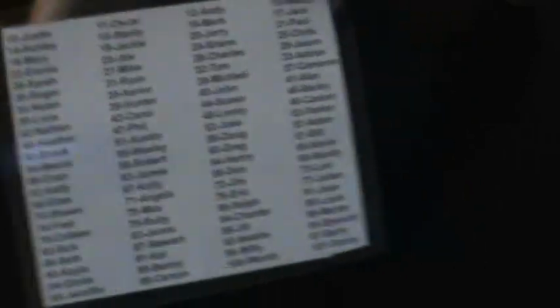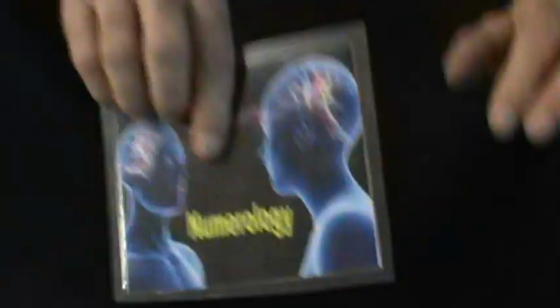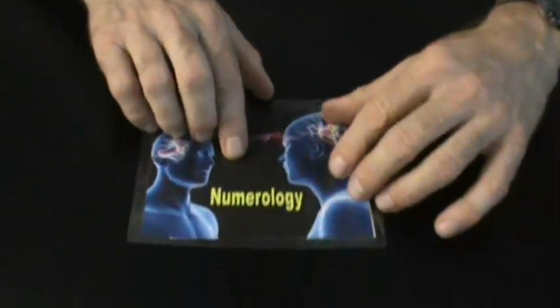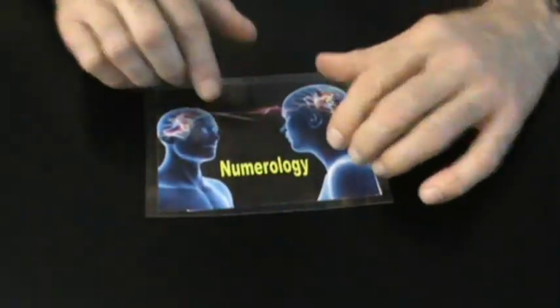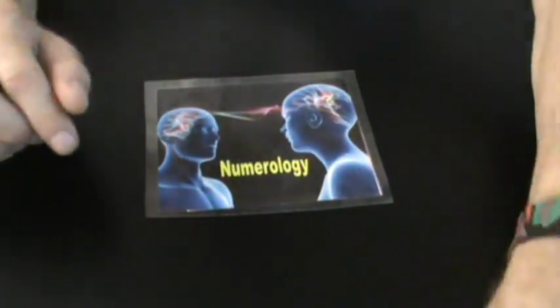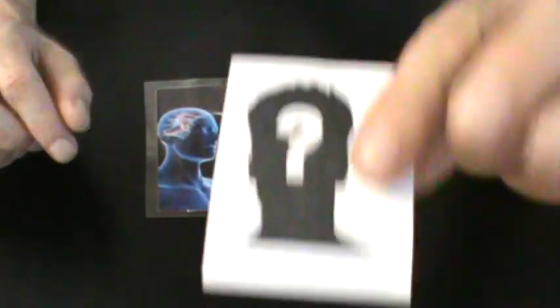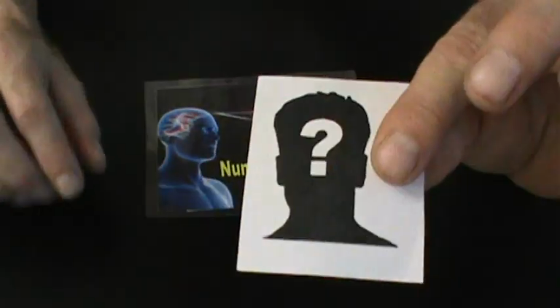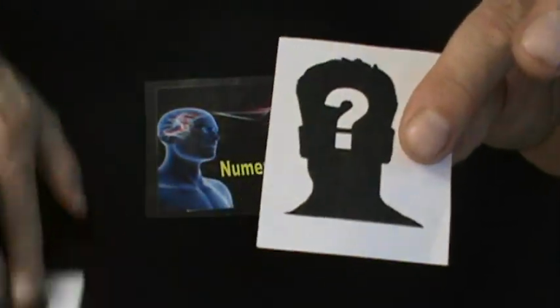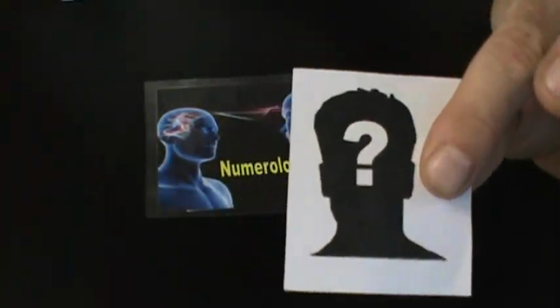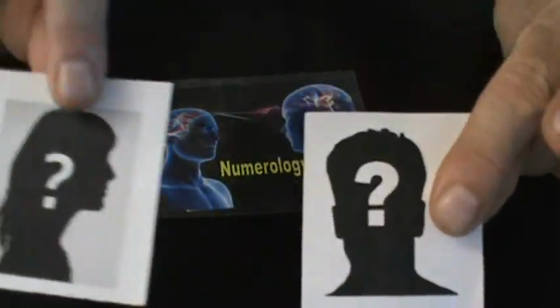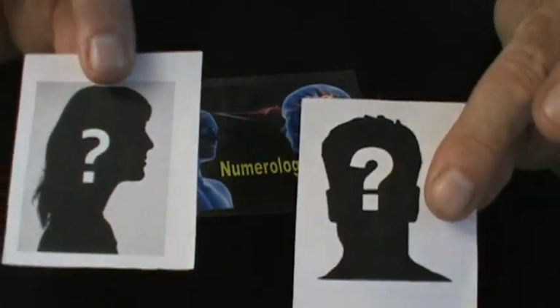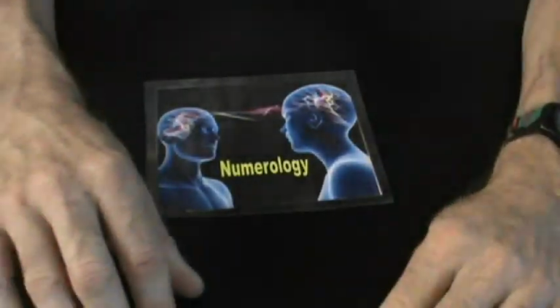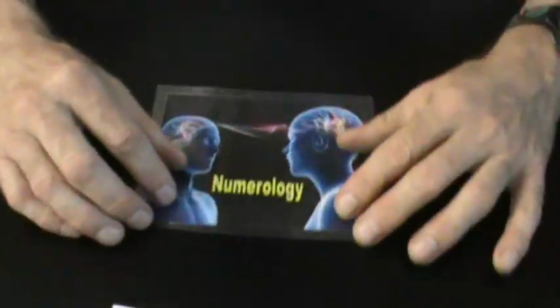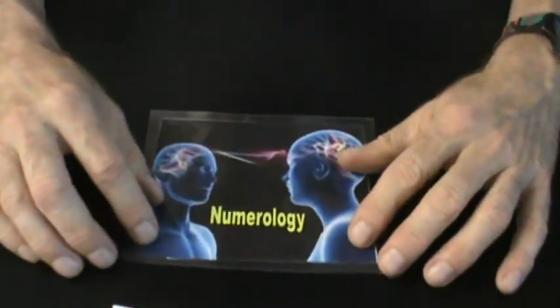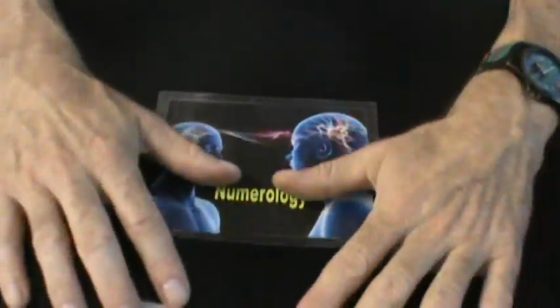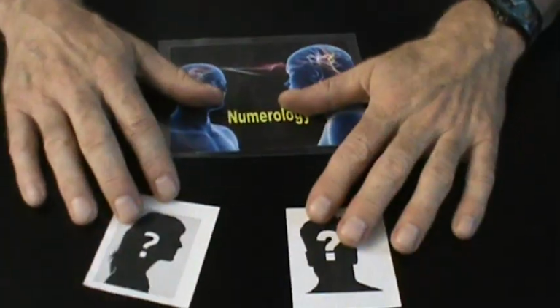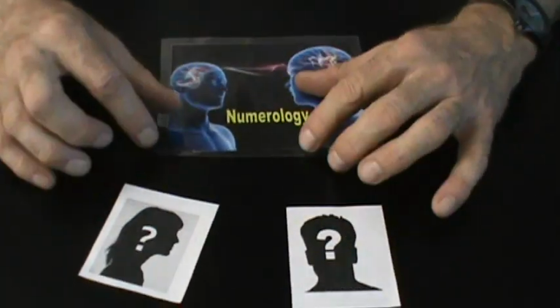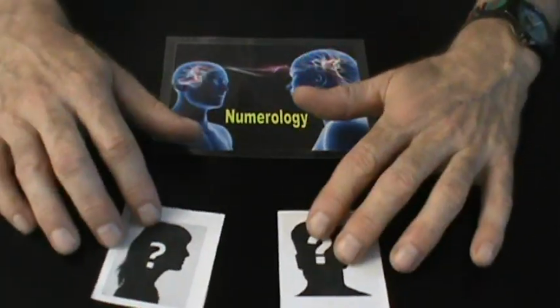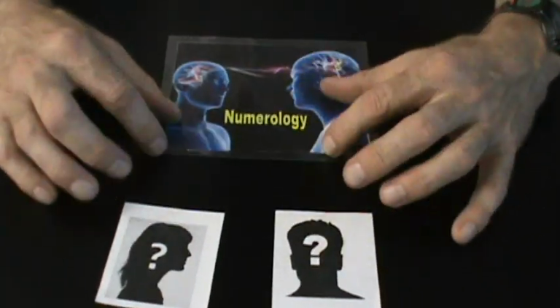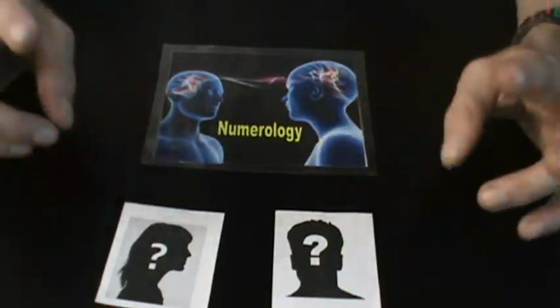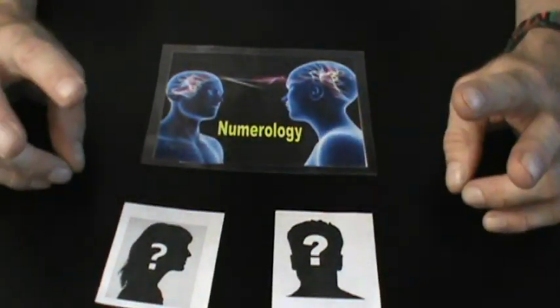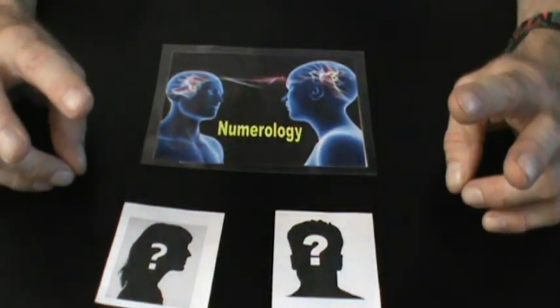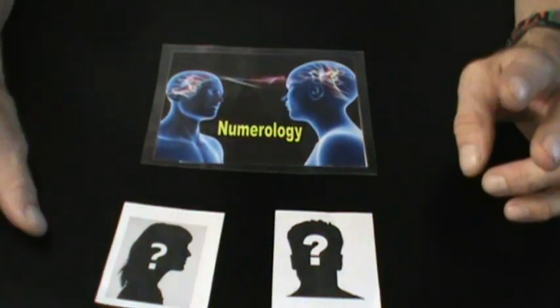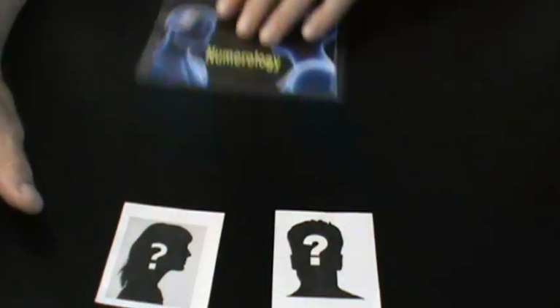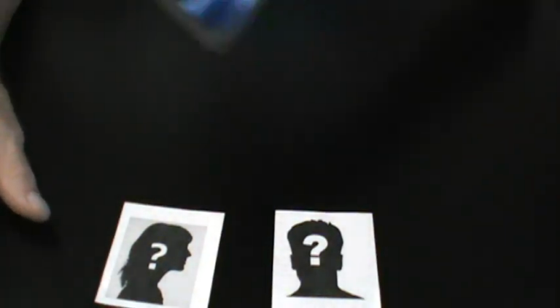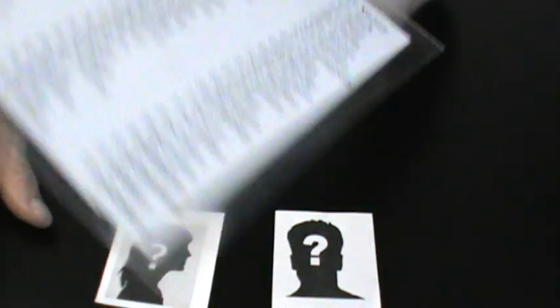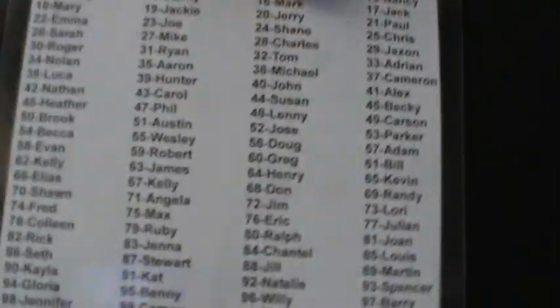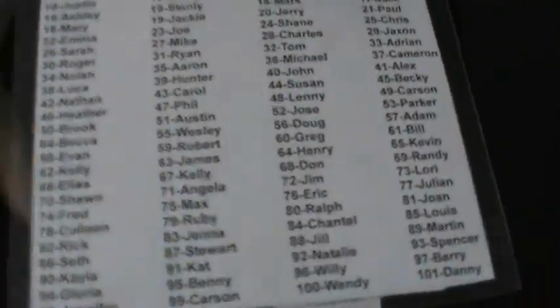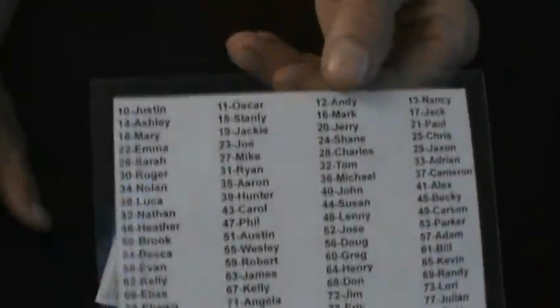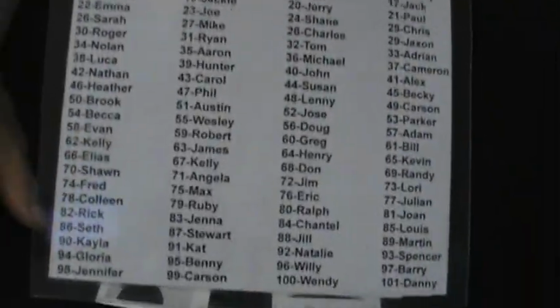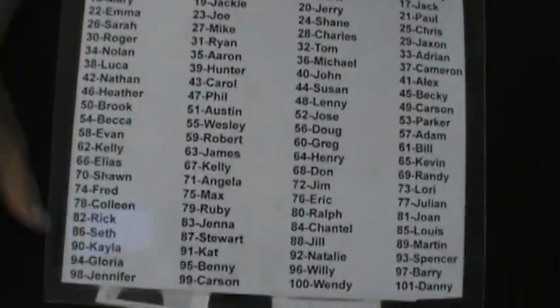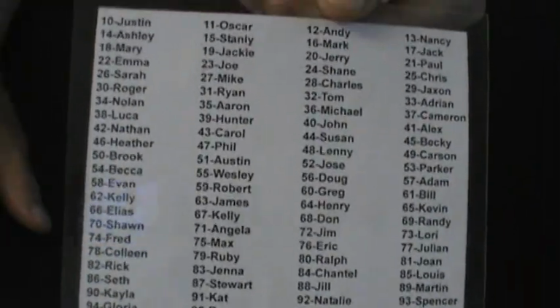And you're able to tell whether it's a male or female, and then you're able to tell them the exact name they're just thinking of. Every name is different — the list is examinable.